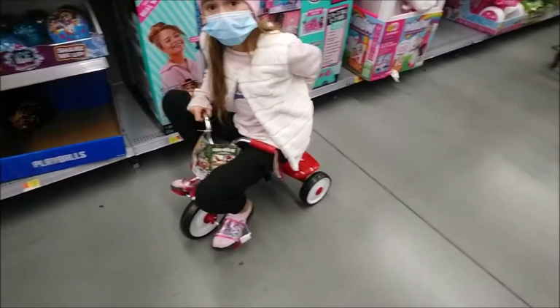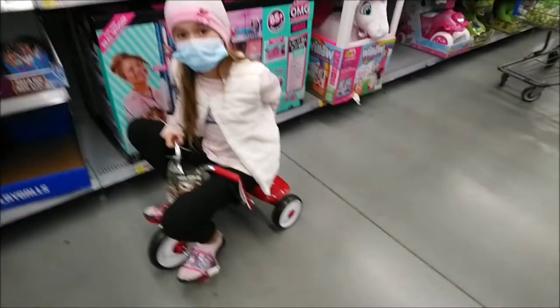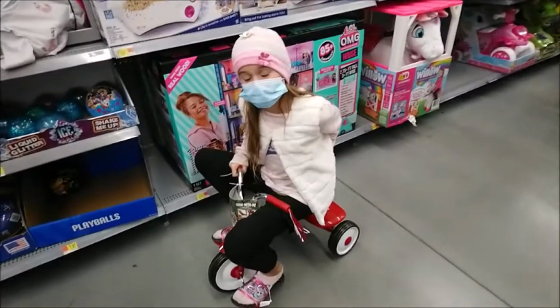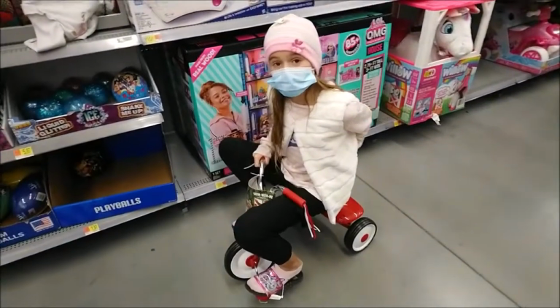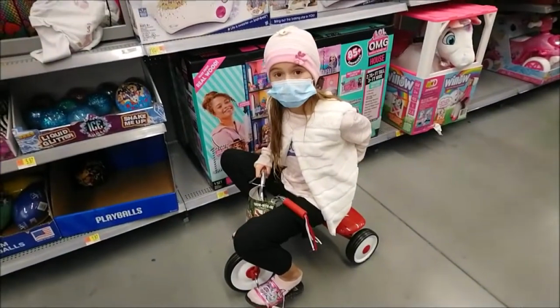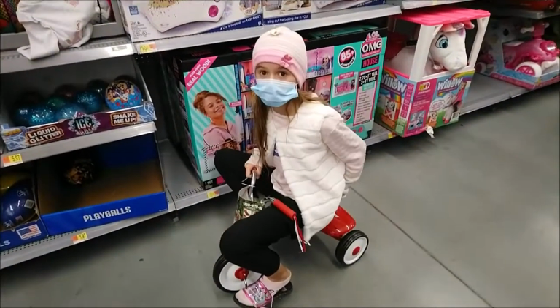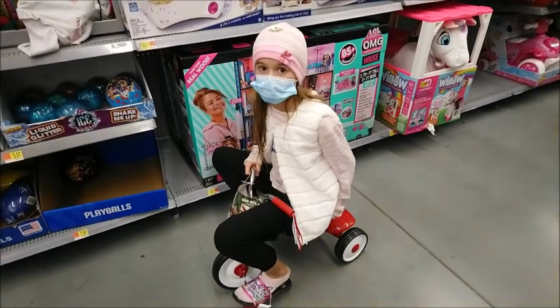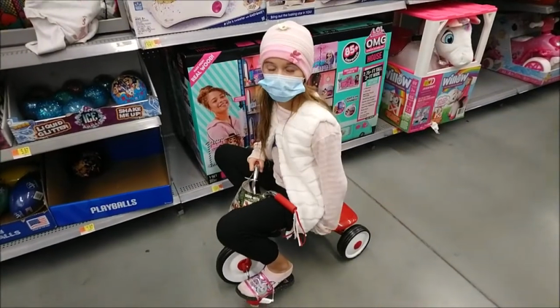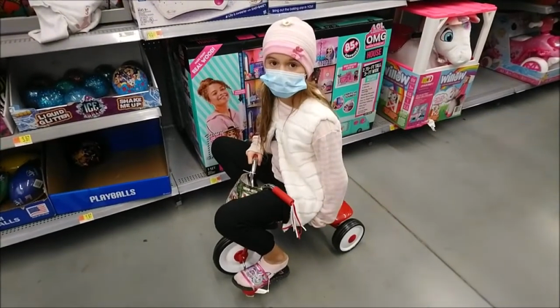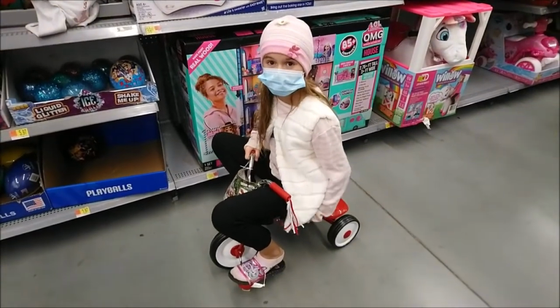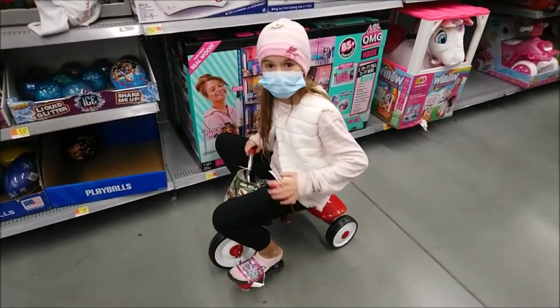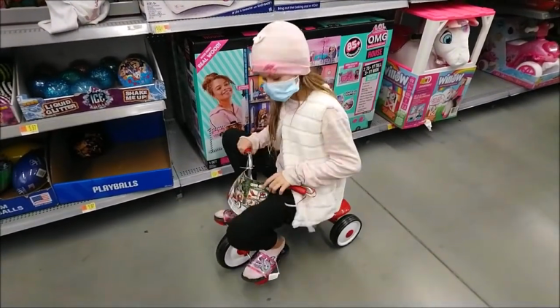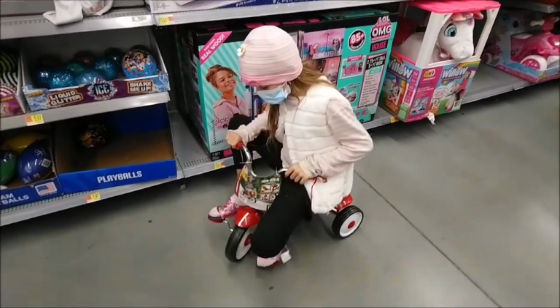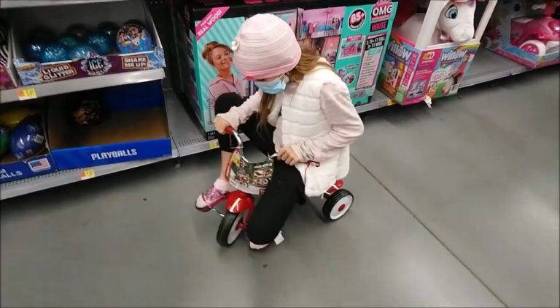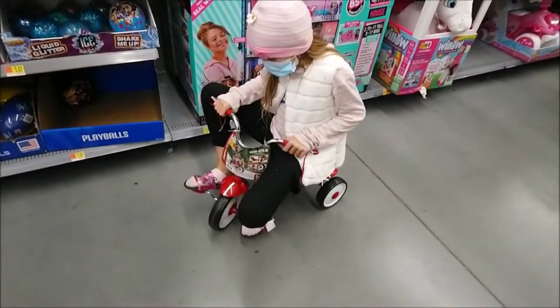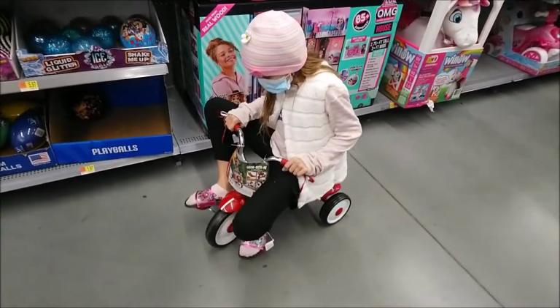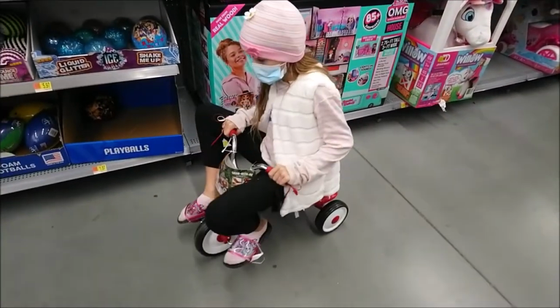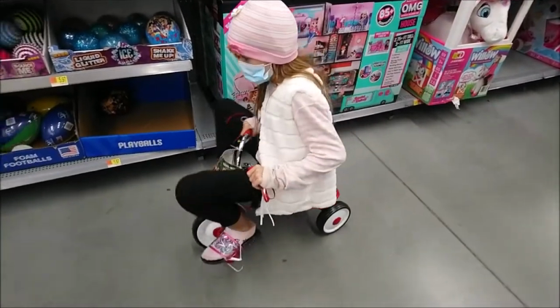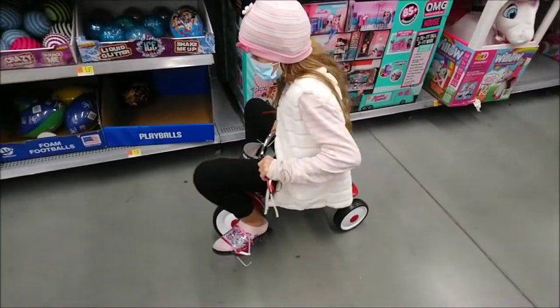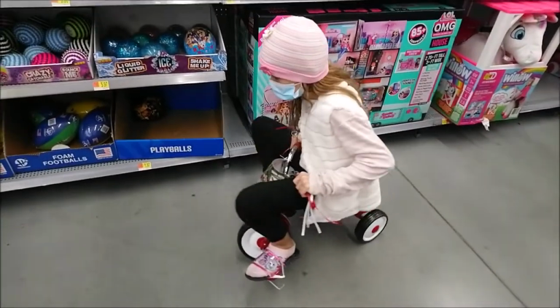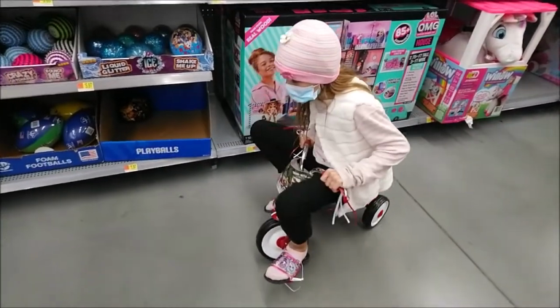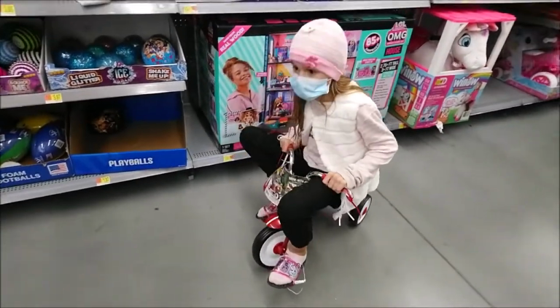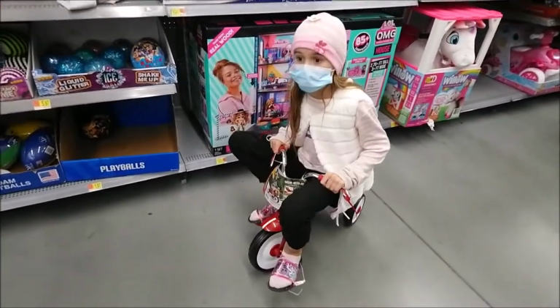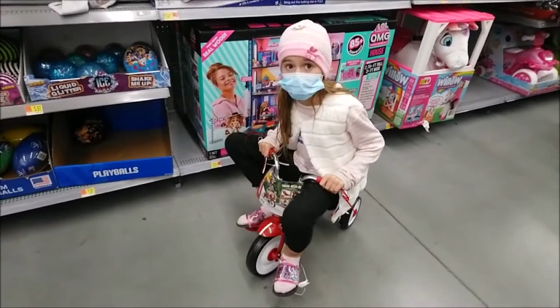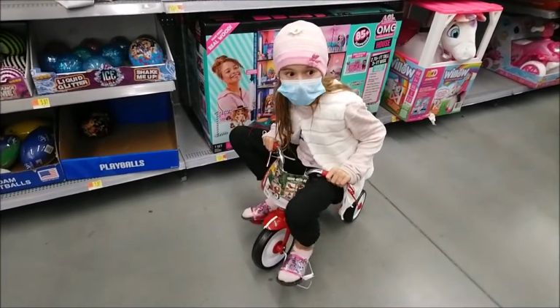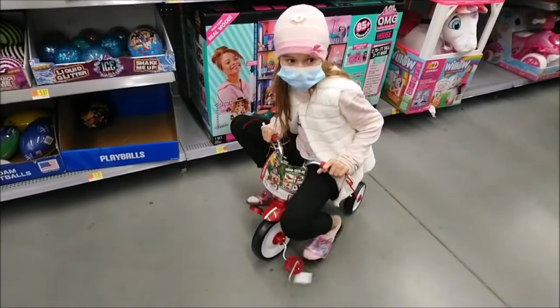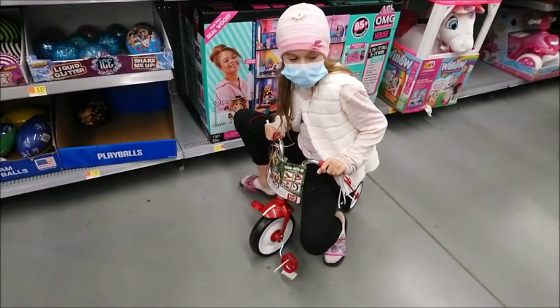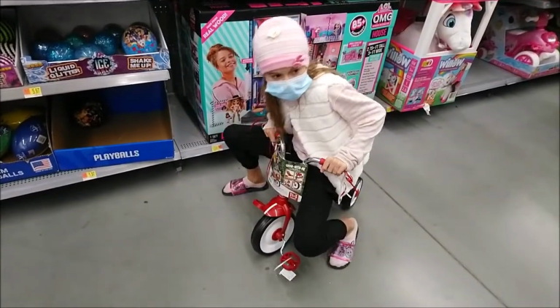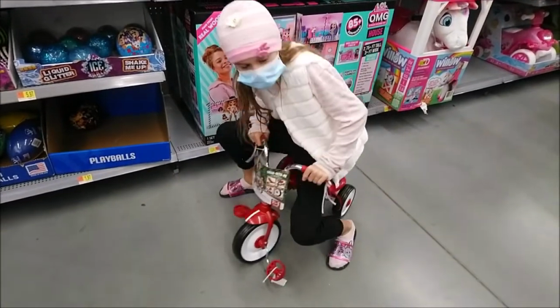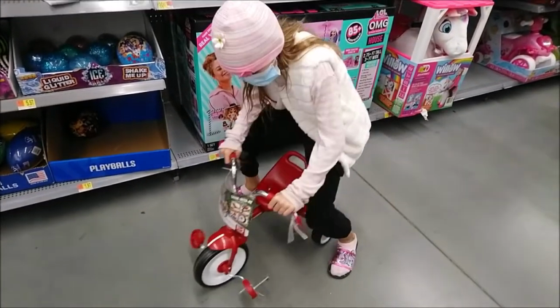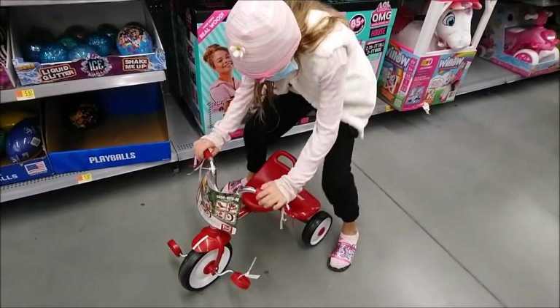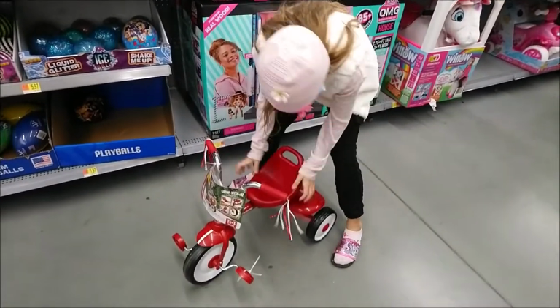Hello, today for my gym assignment I'm going to show you how to raise my seat. This is my bike. I'm terrible at going forward but I'm great at going backwards. So I'm going to show you how to raise it.